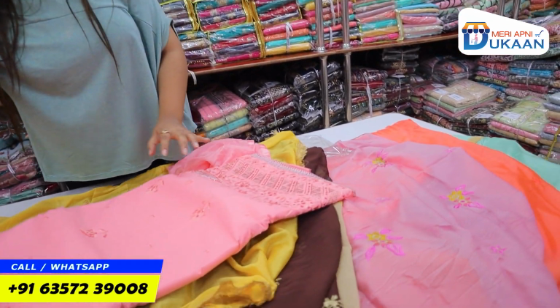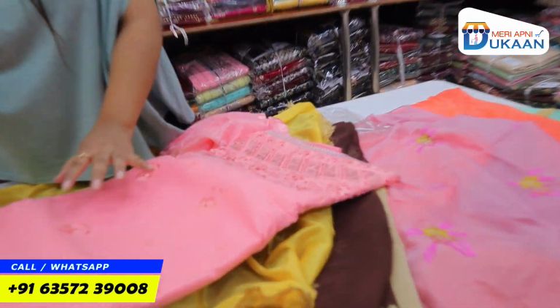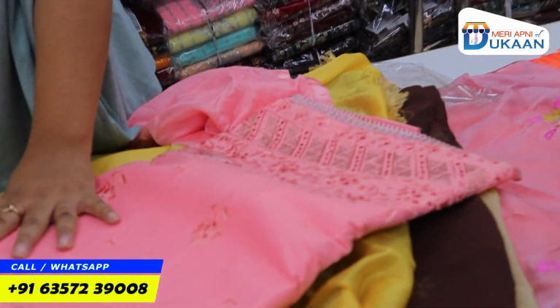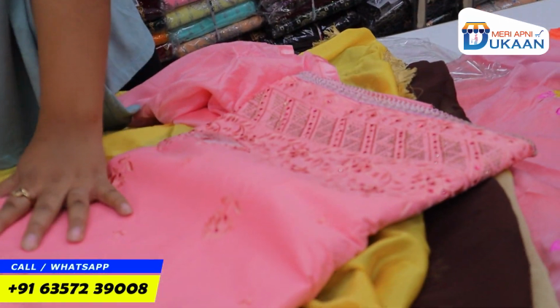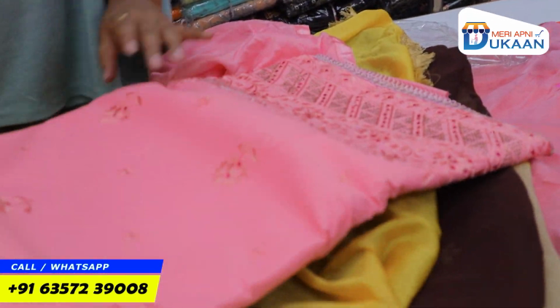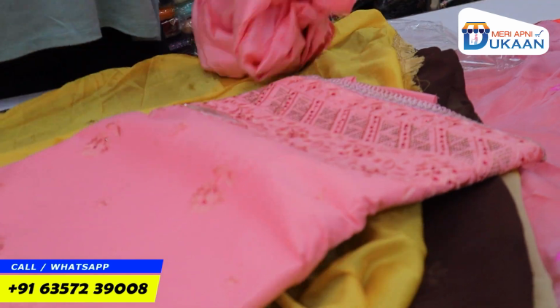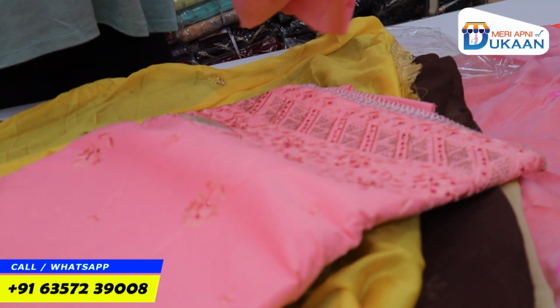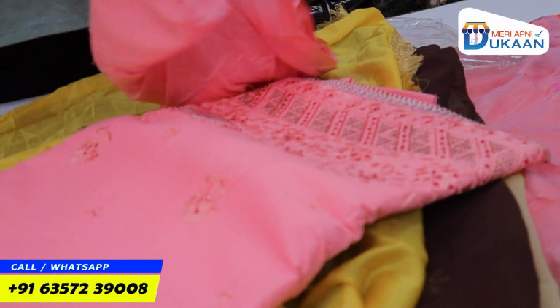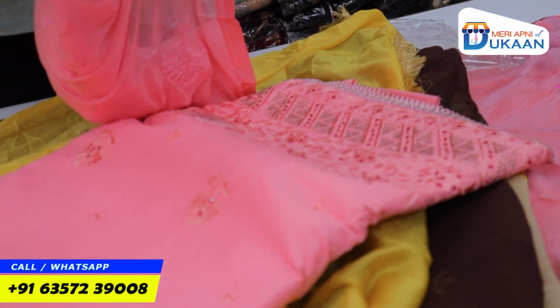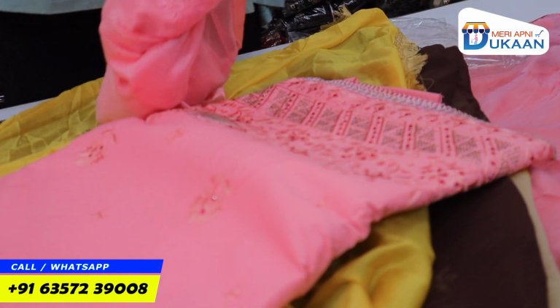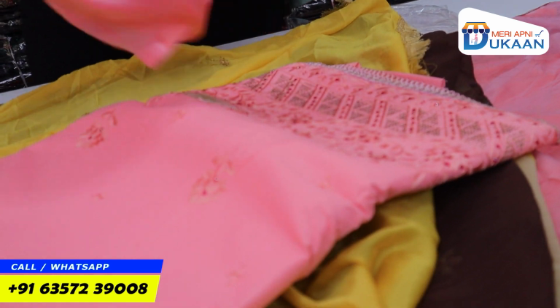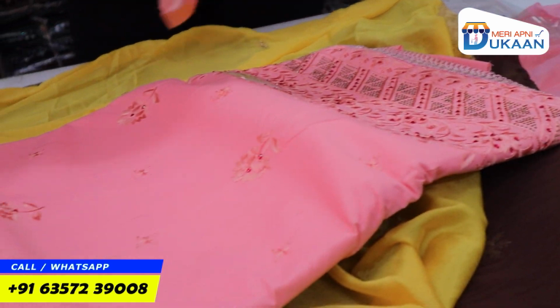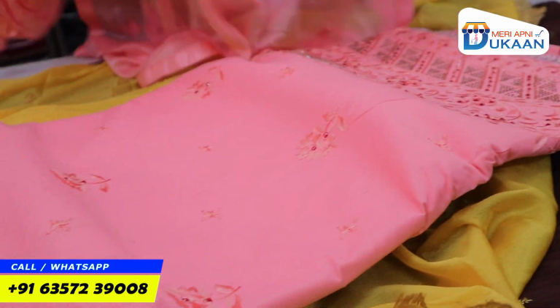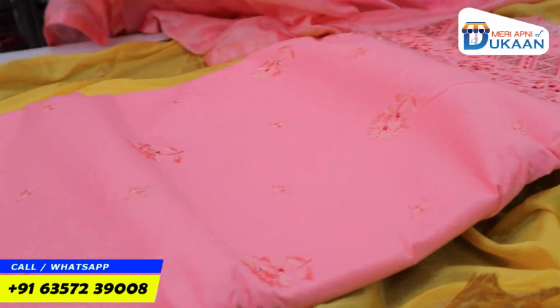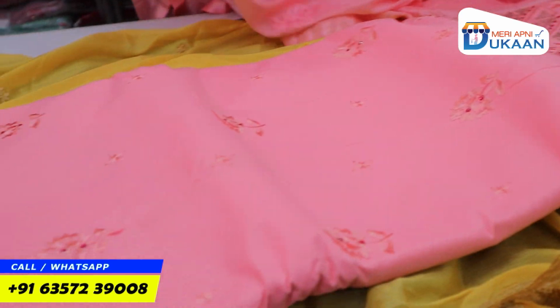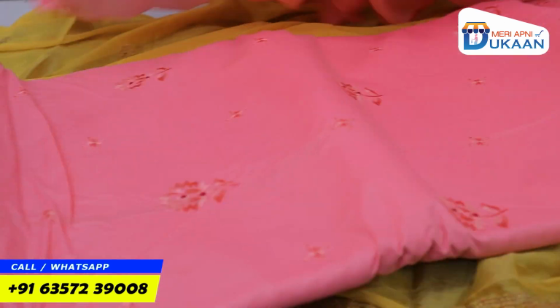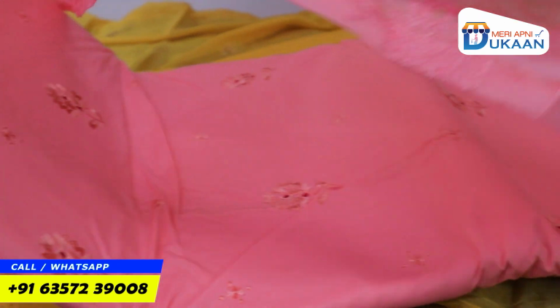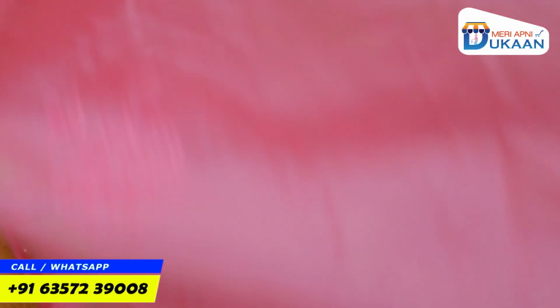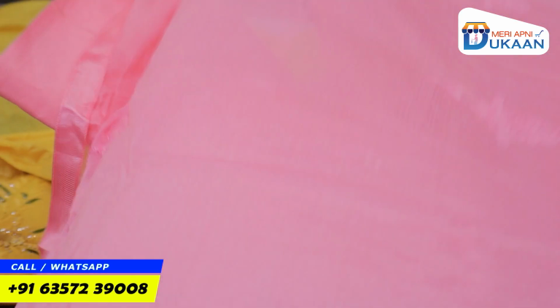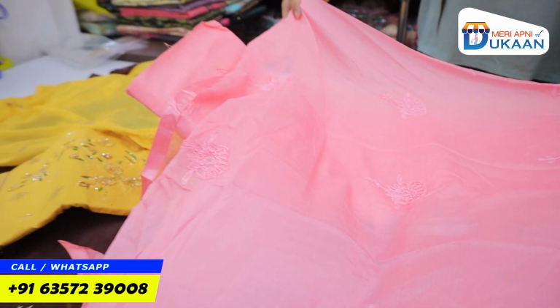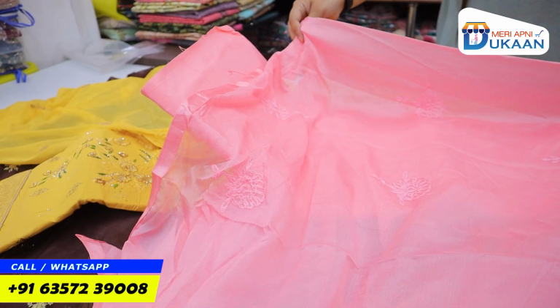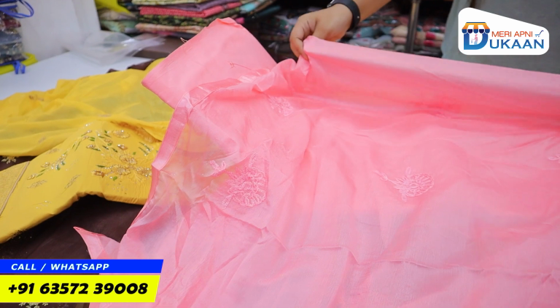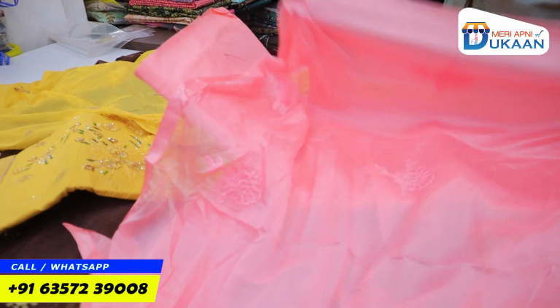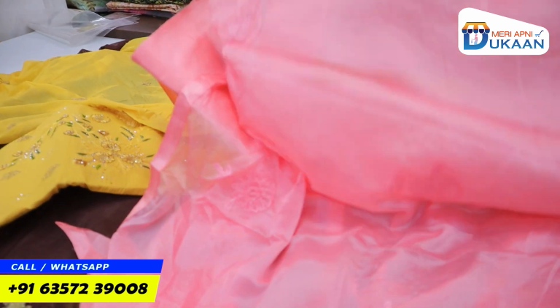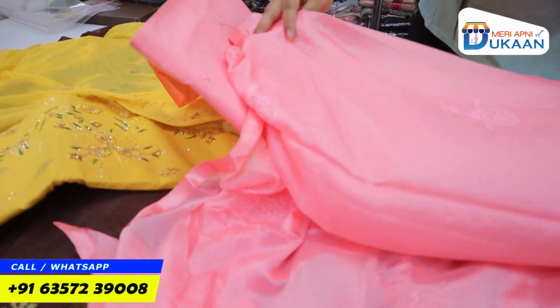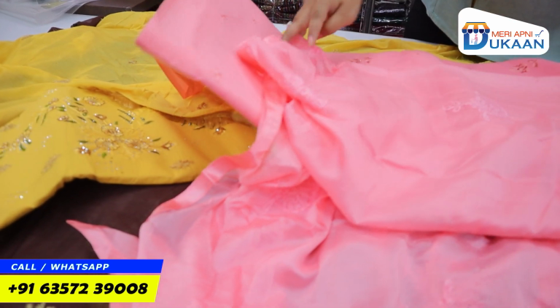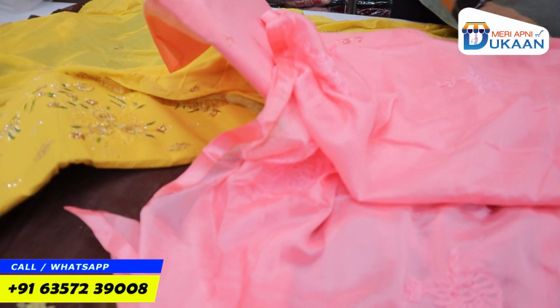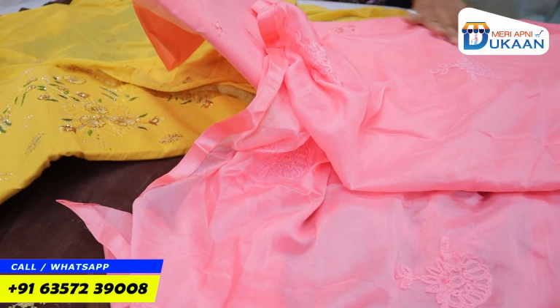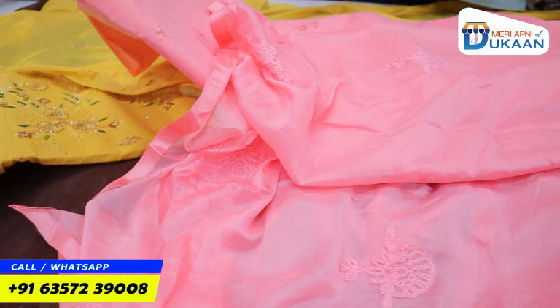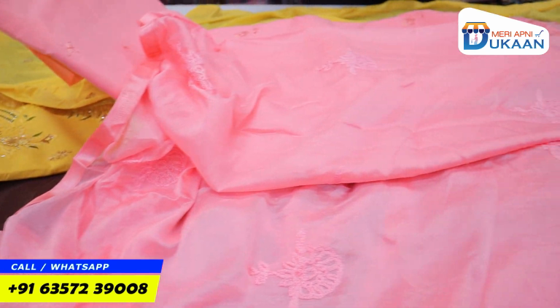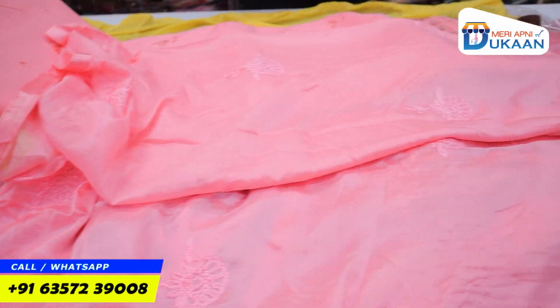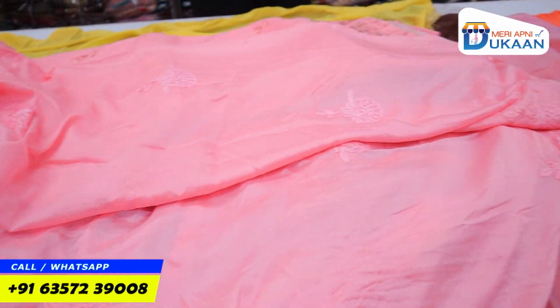Last but not least, this suit is going to be available in cotton. It is tone-to-tone and is a very minimal, beautiful piece.